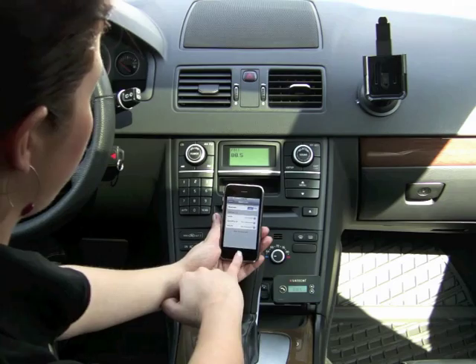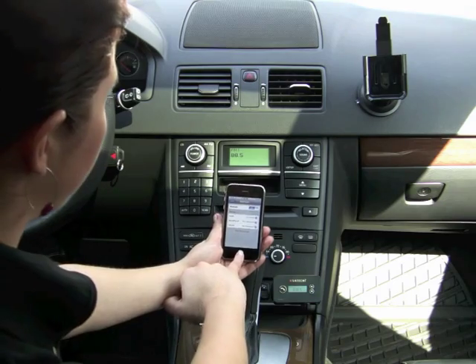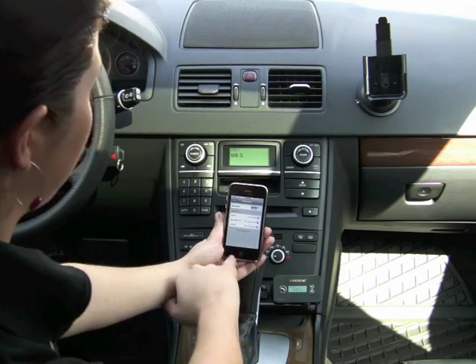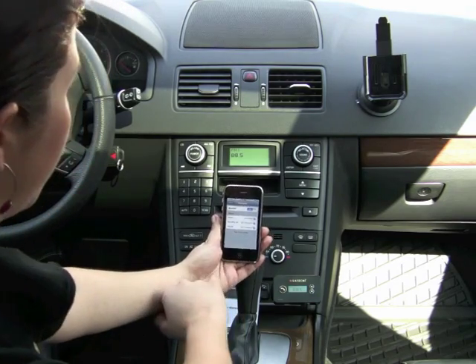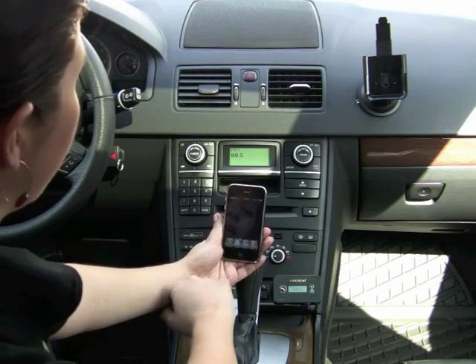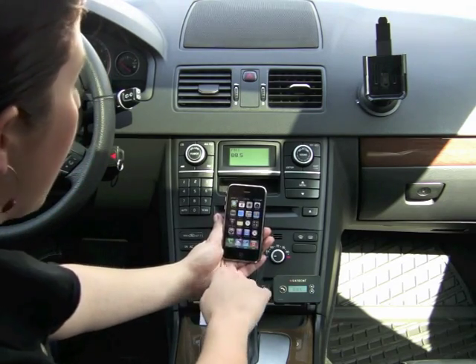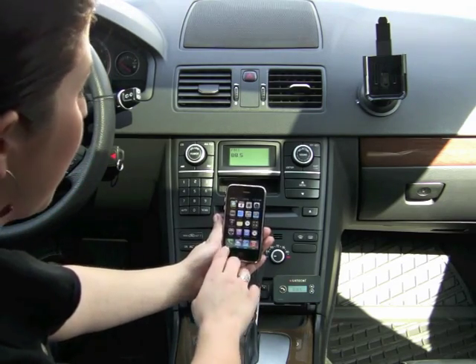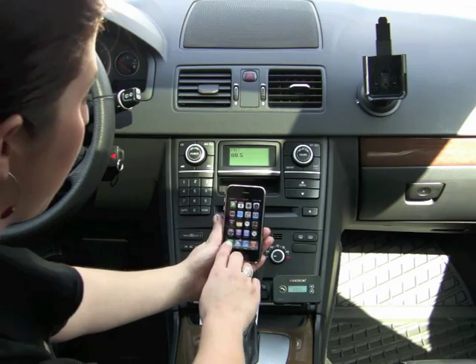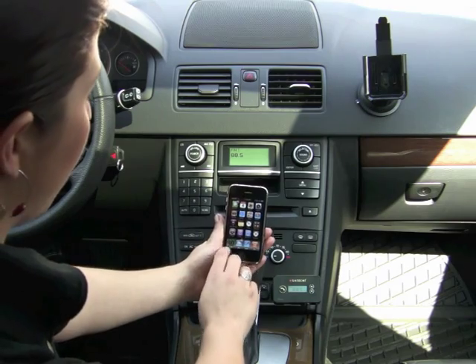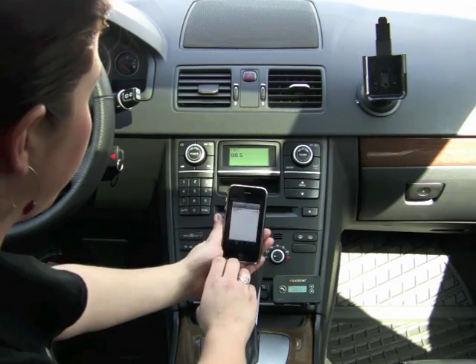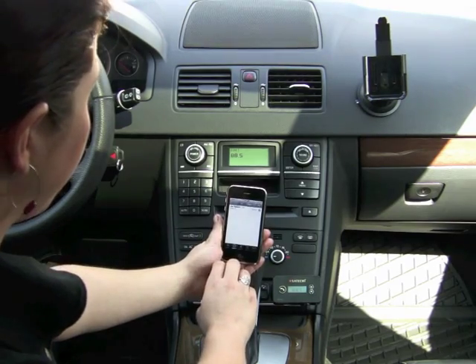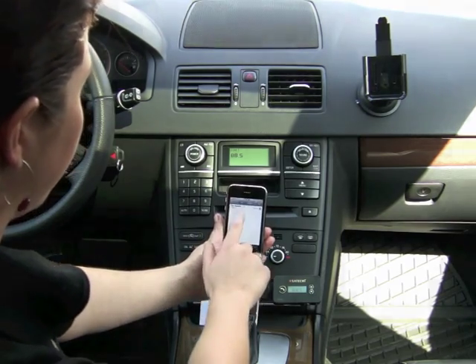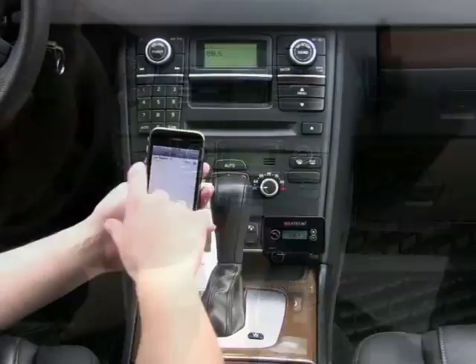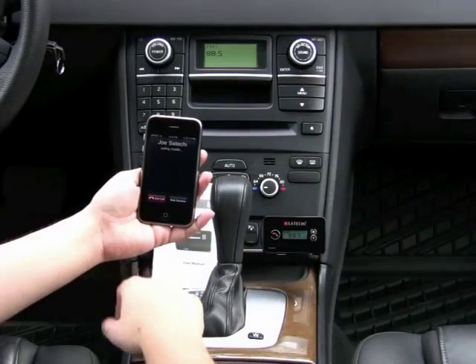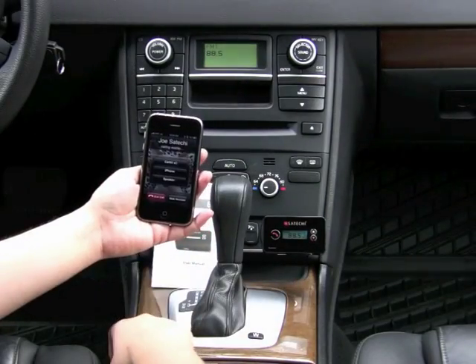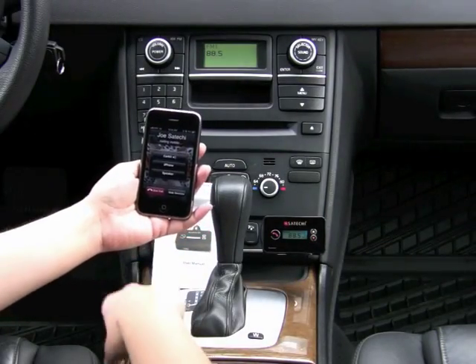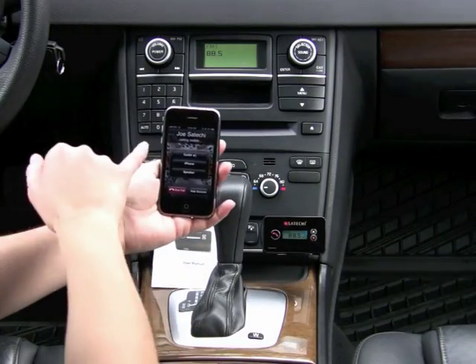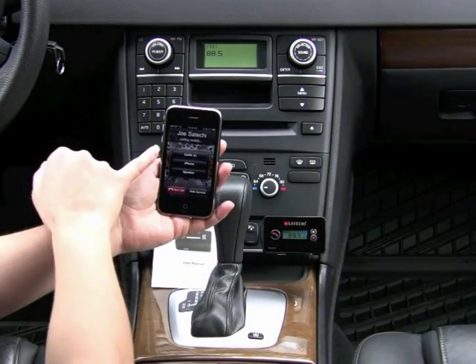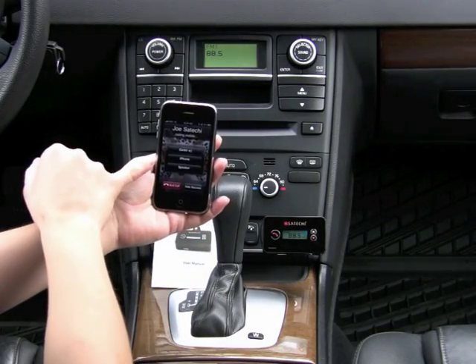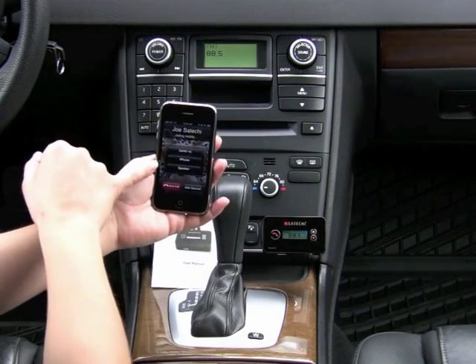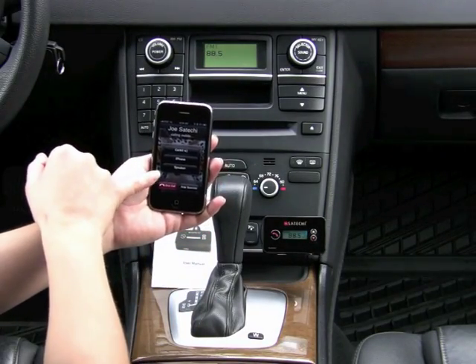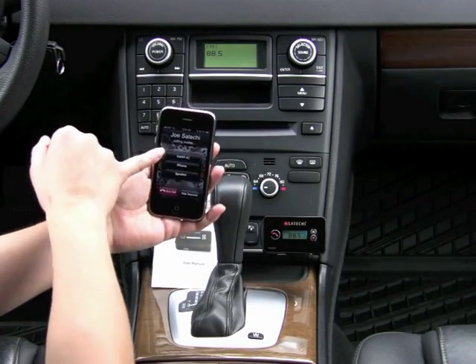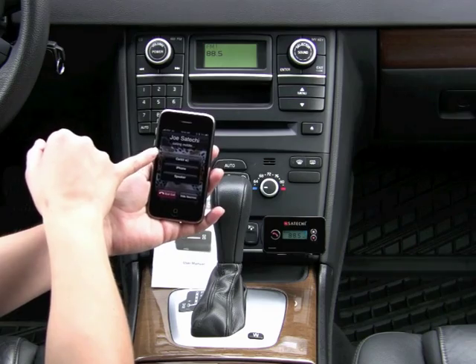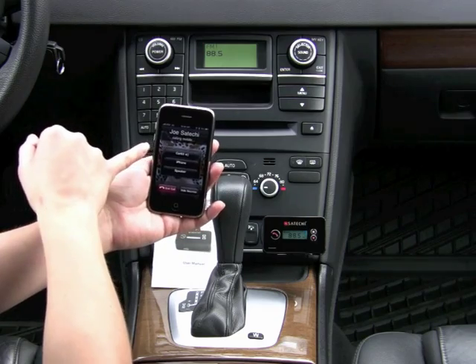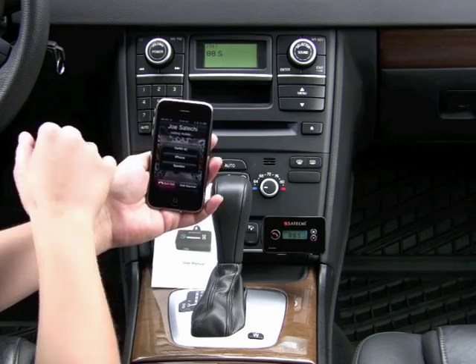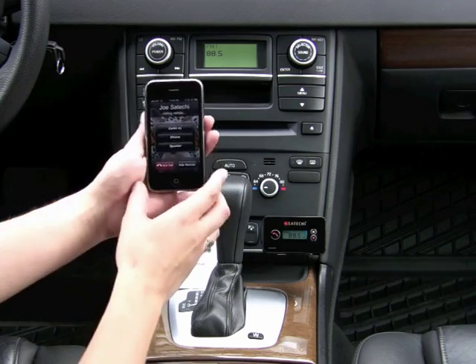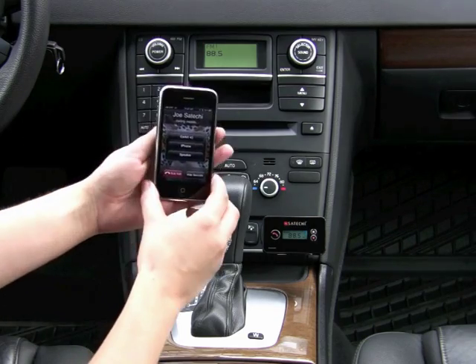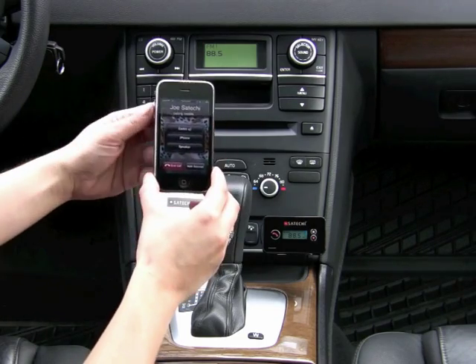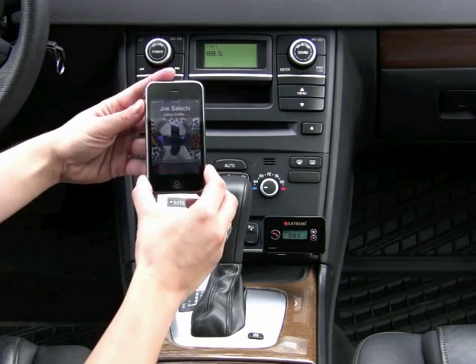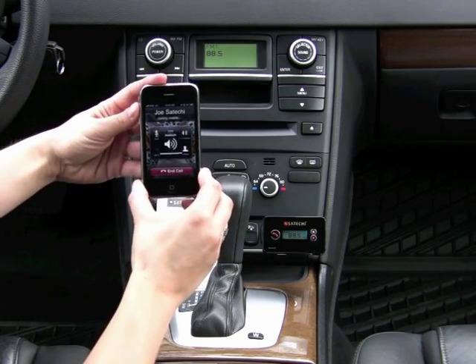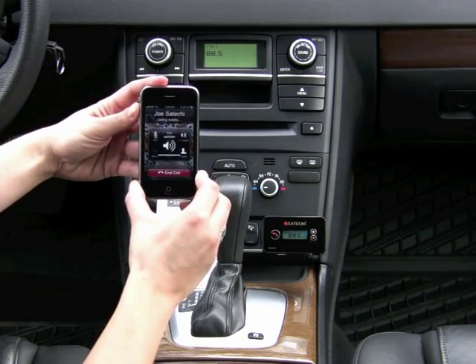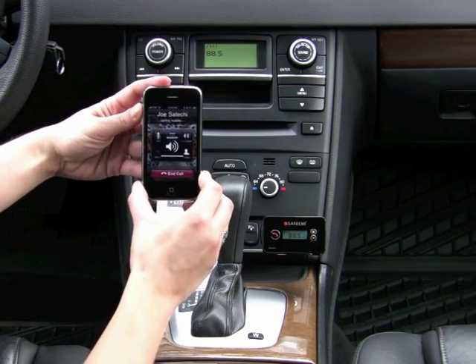The first thing I'm going to do is make a phone call. It will ask whether to use car kit, iPhone, or speaker — we're using the car kit. You can turn the volume up on the side of the device.